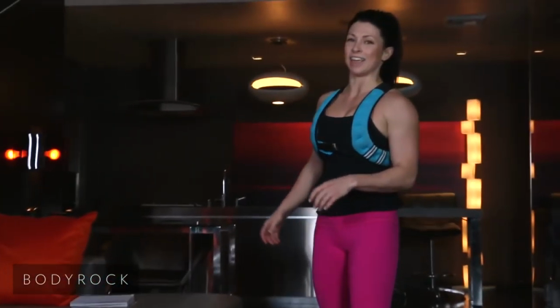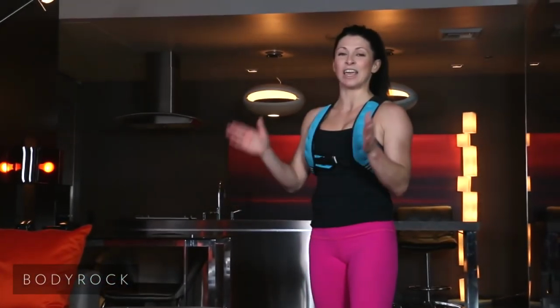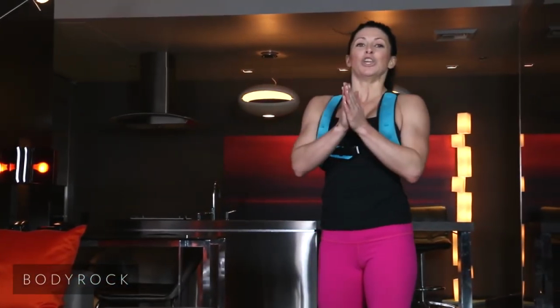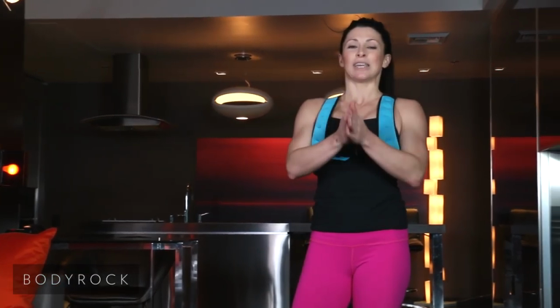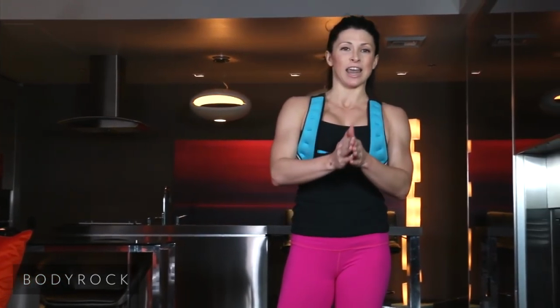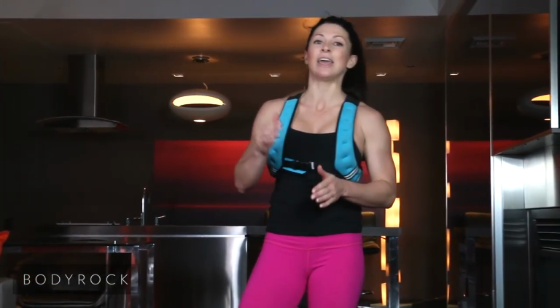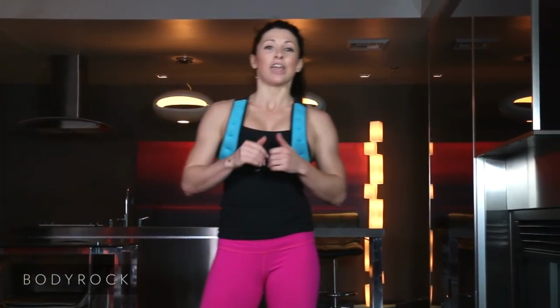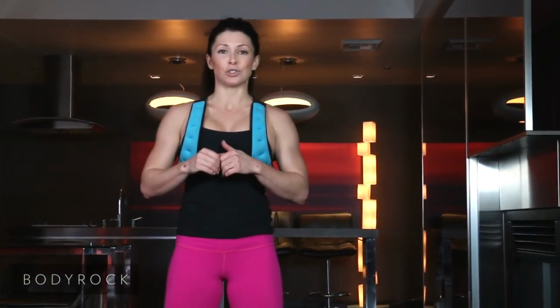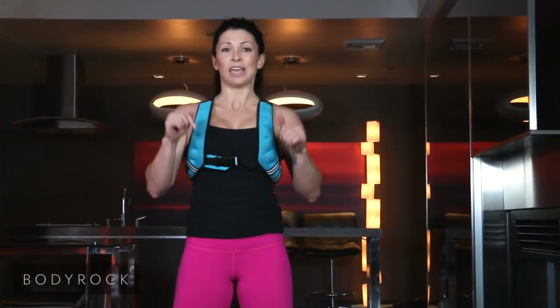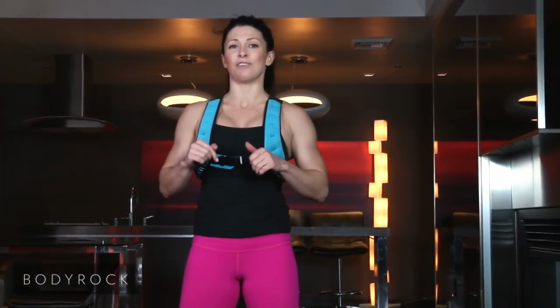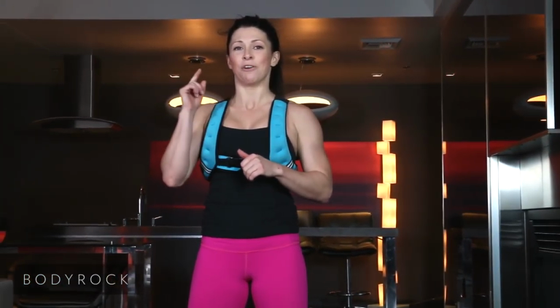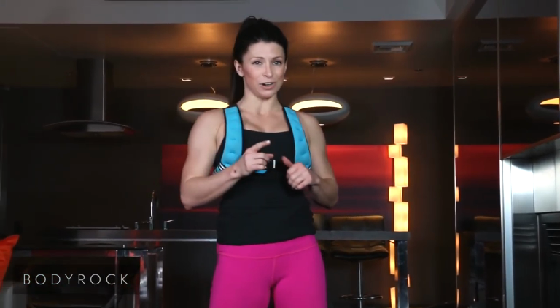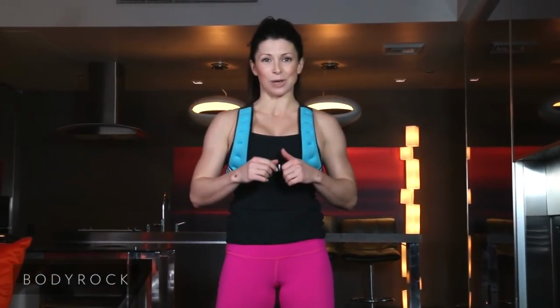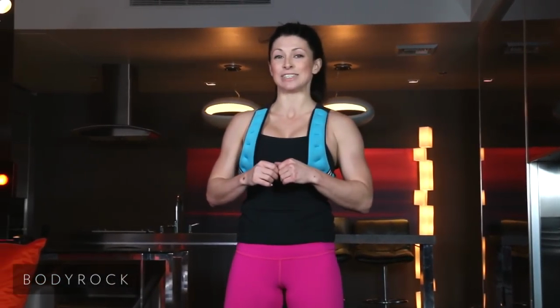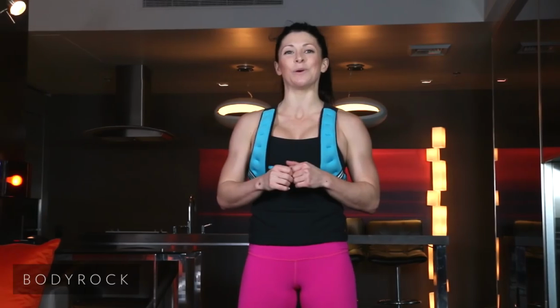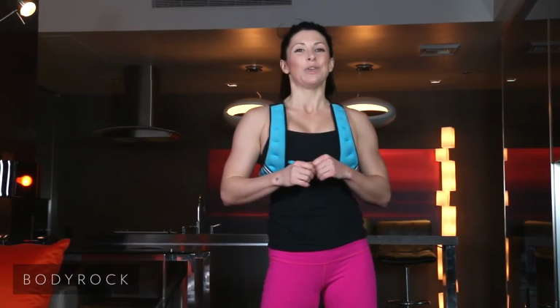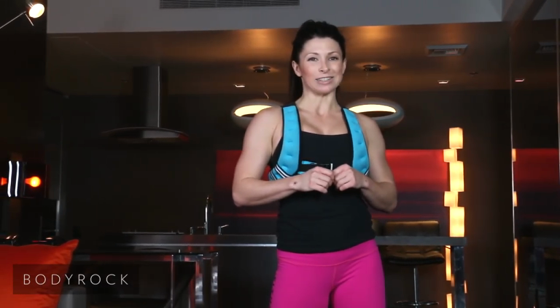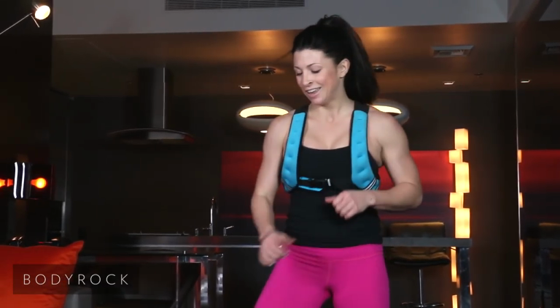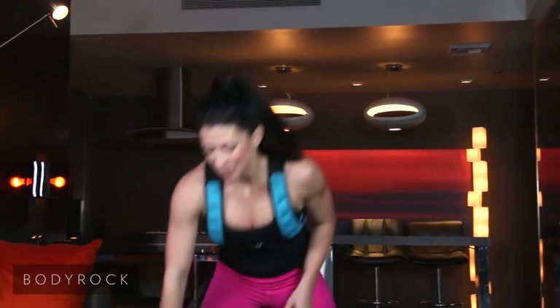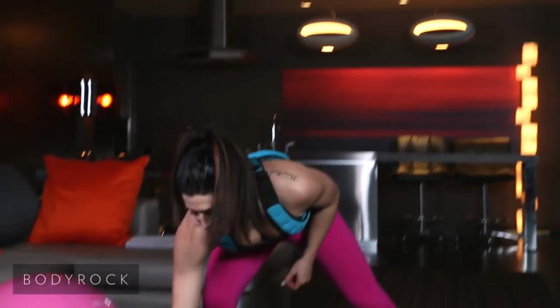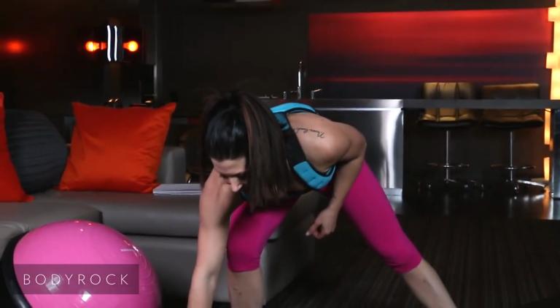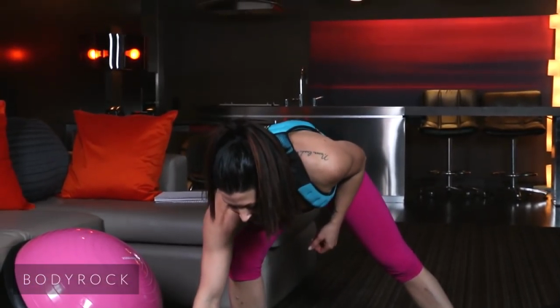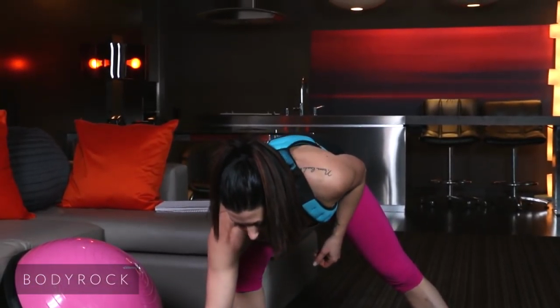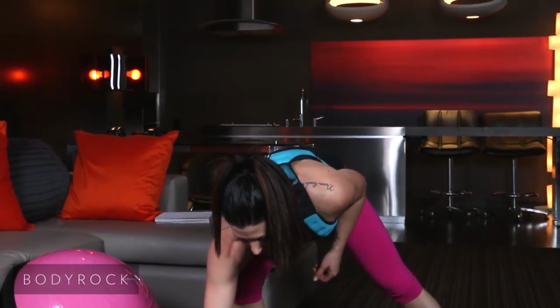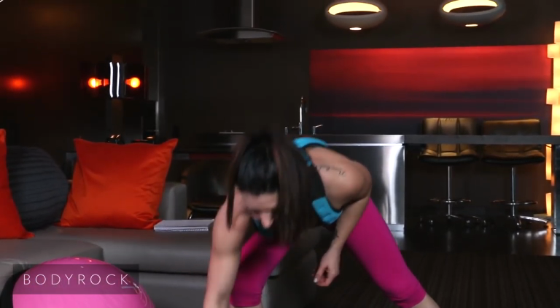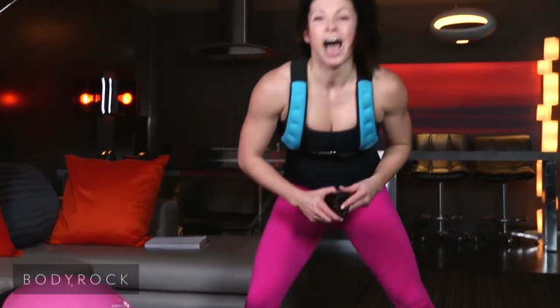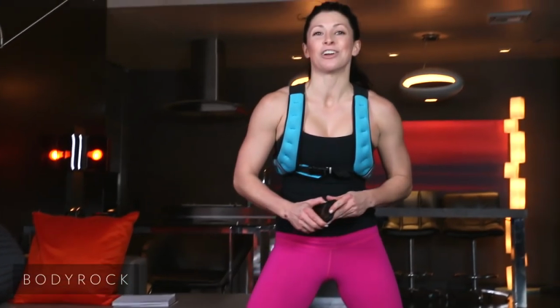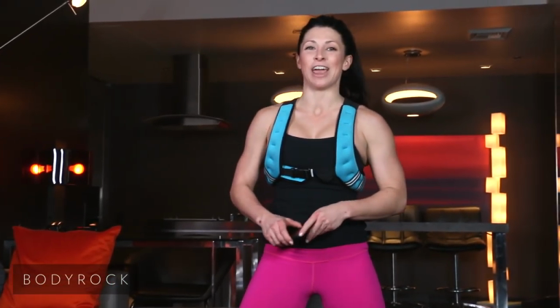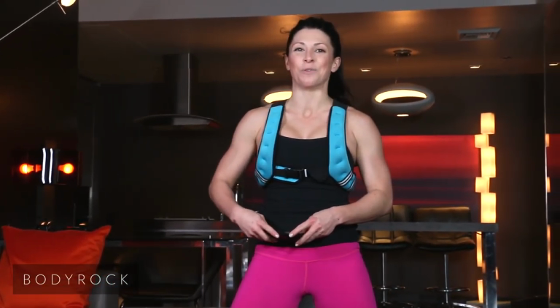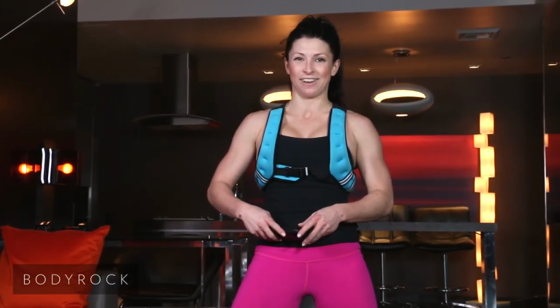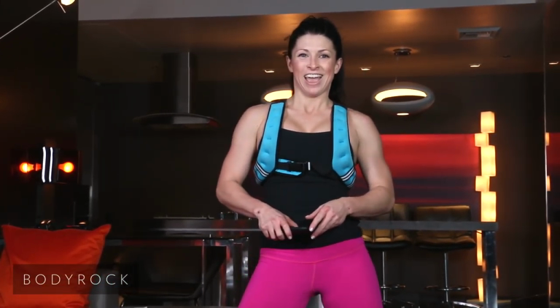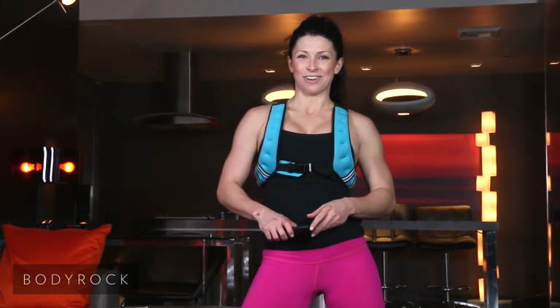All right, guys. You guys killed it today. Thank you for joining me in your living room for this first episode of Season 2. You rocked it. Join me again tomorrow for another great workout. Have a good one.